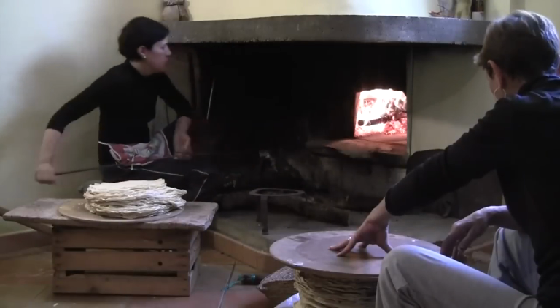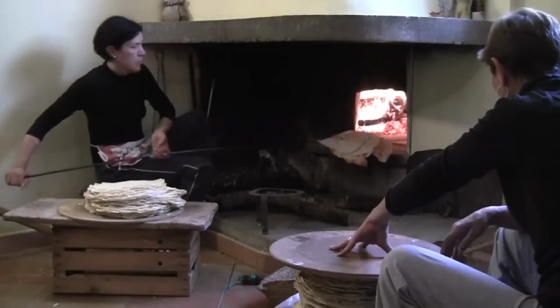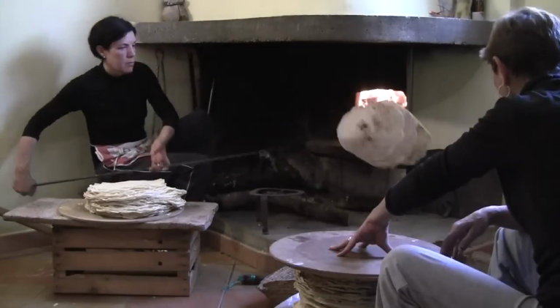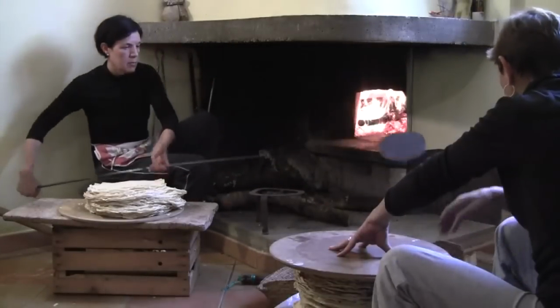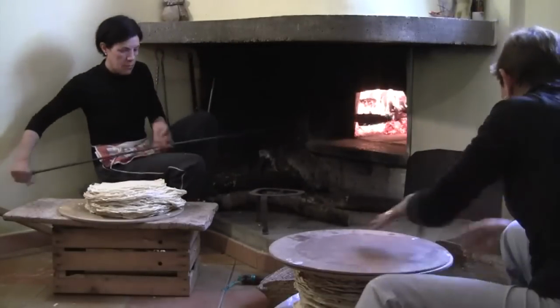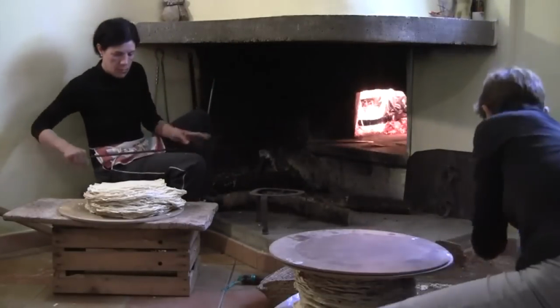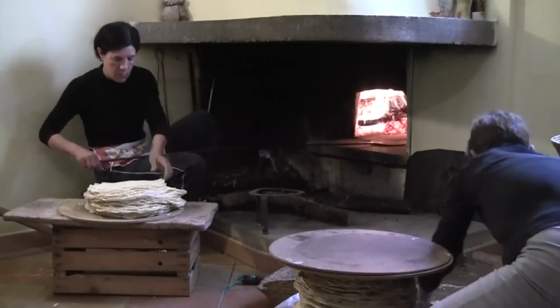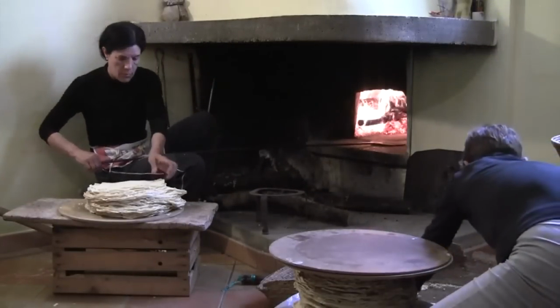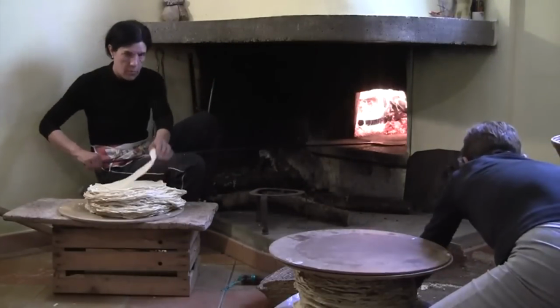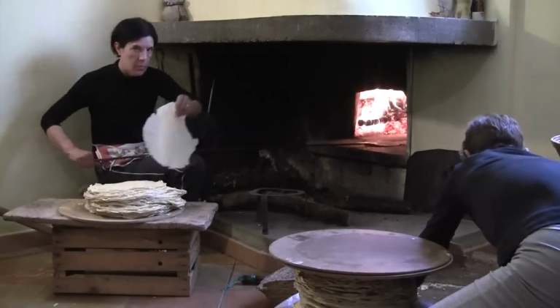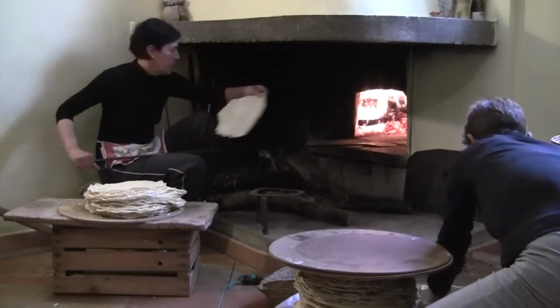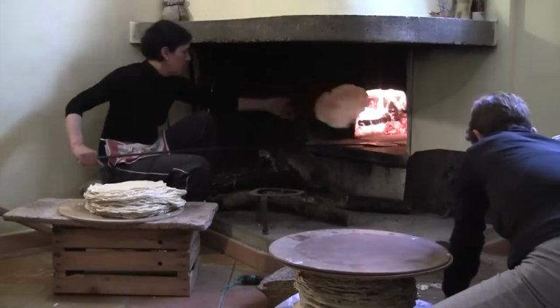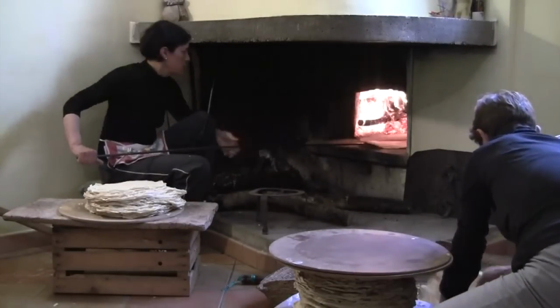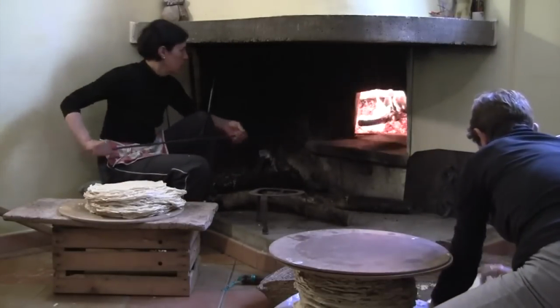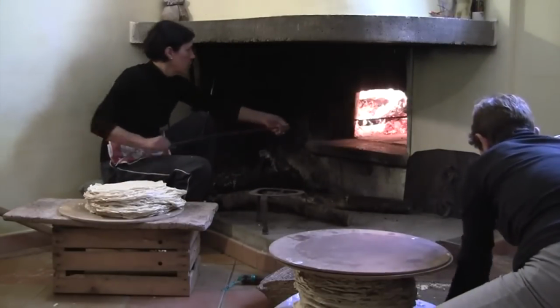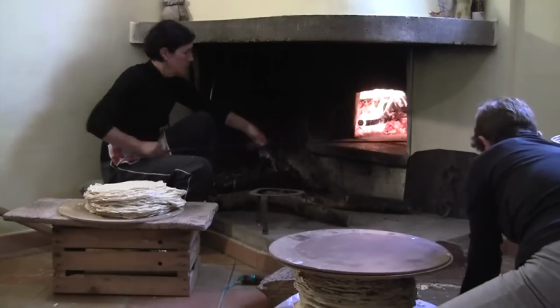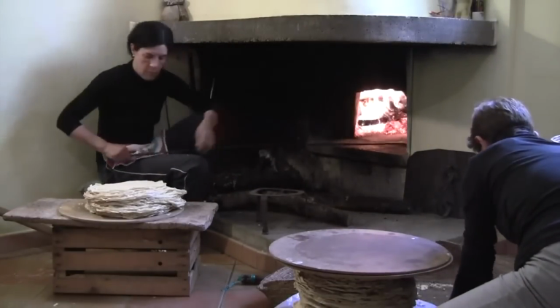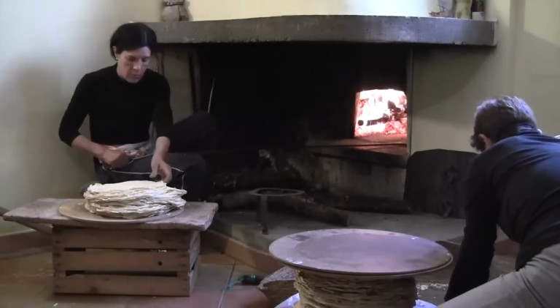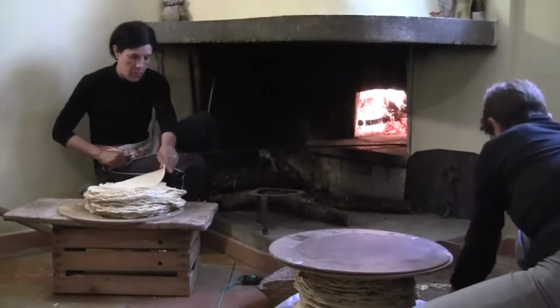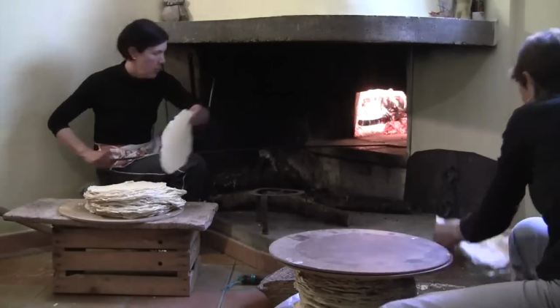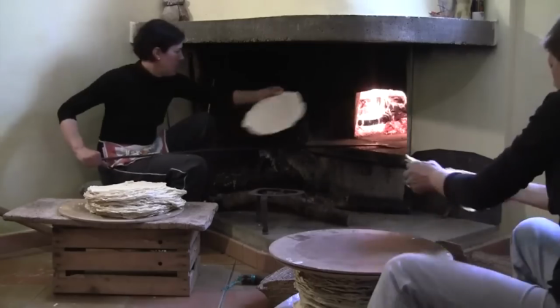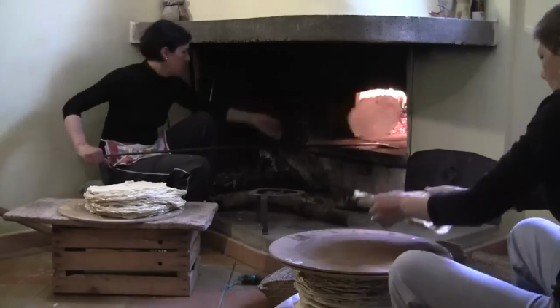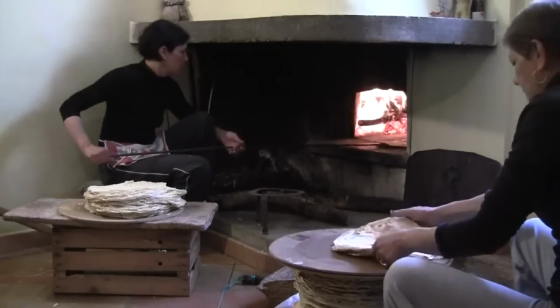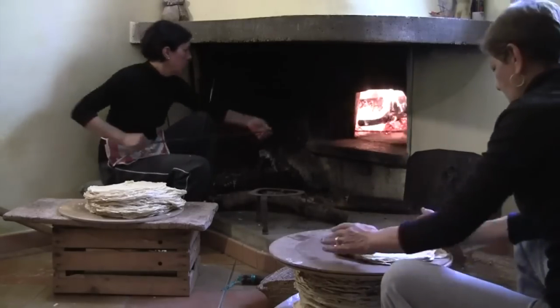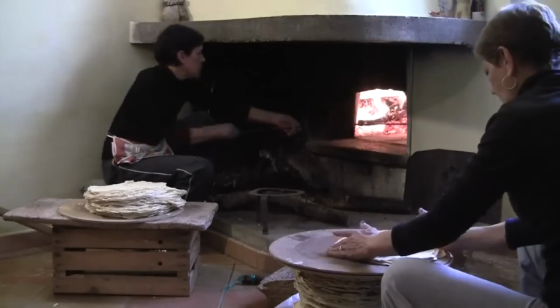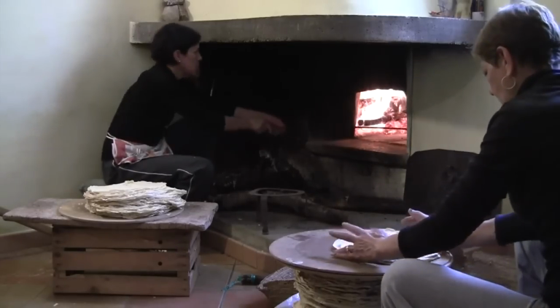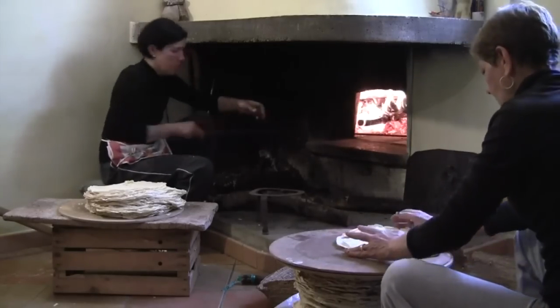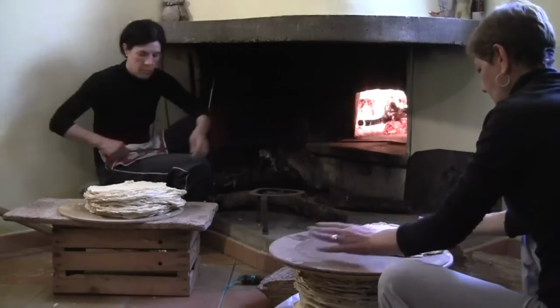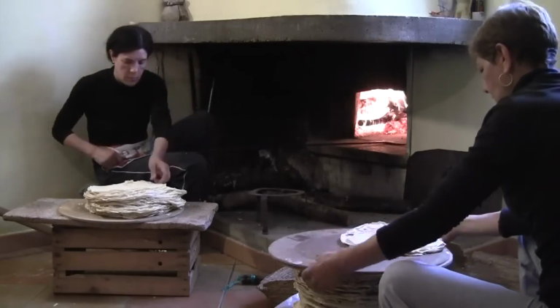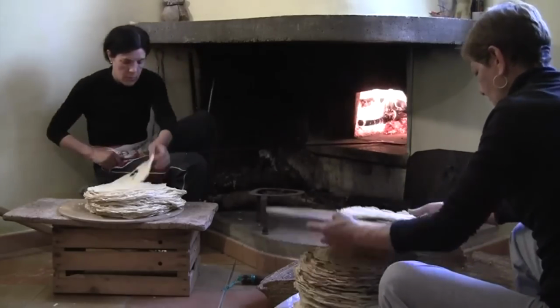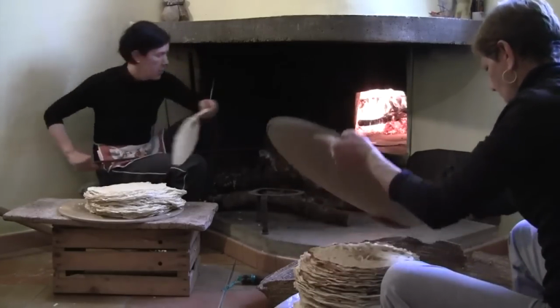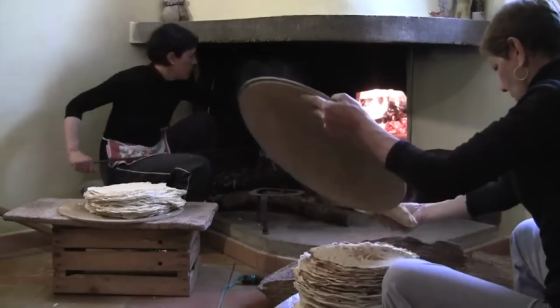Later, each layer is toasted, which gives it a deeper flavor and crunchy texture. Pane Carasau, dry and toasted like this, can last for months.